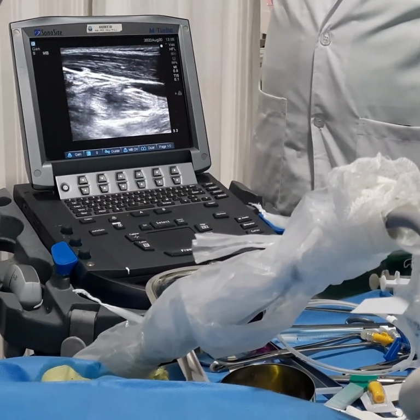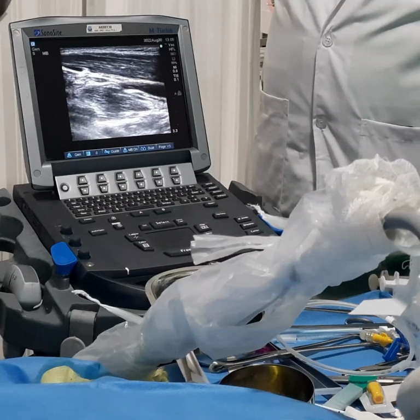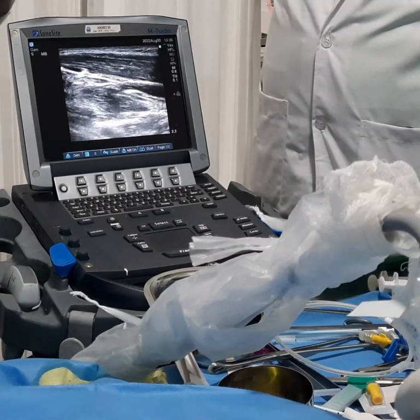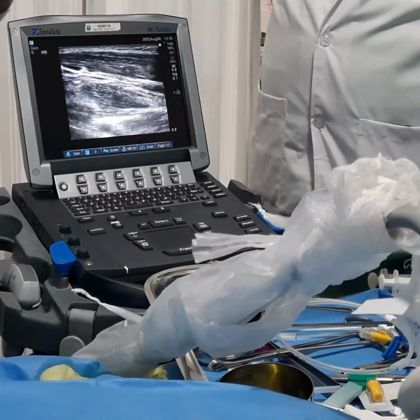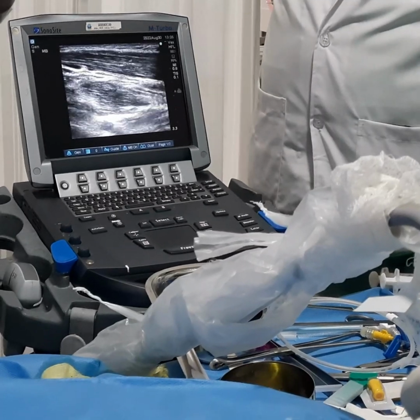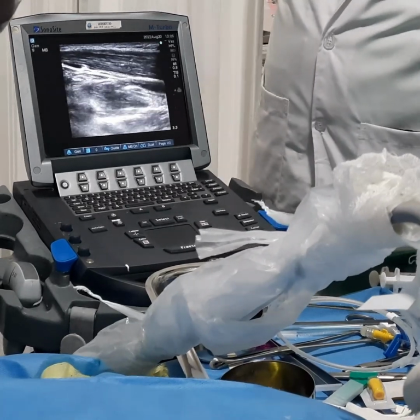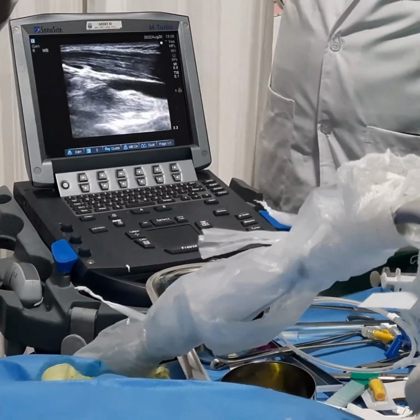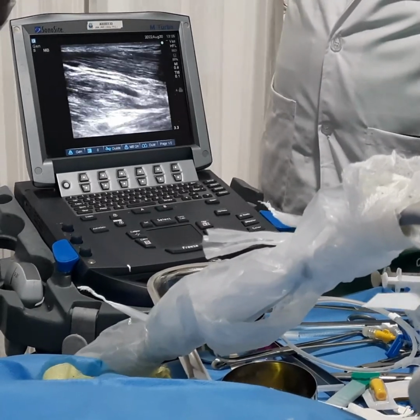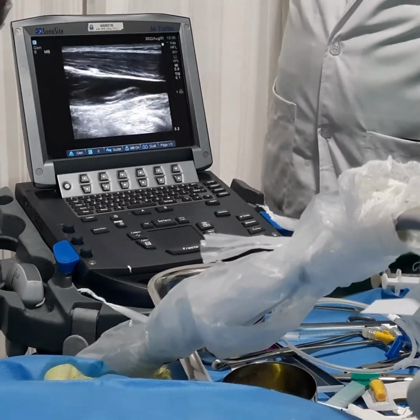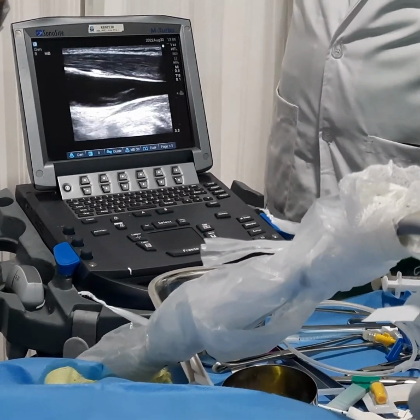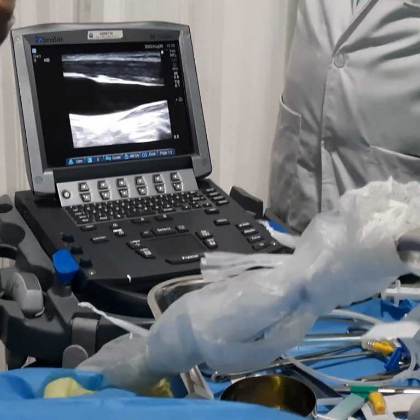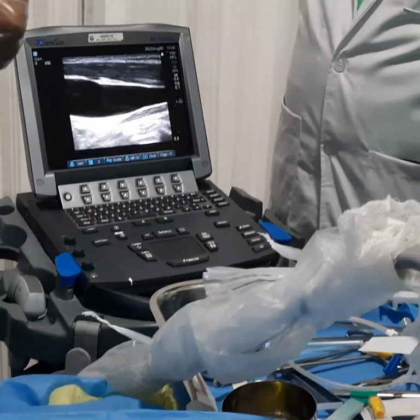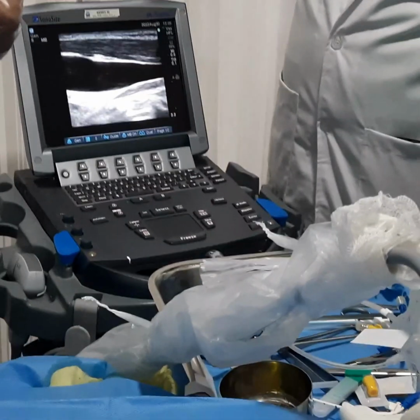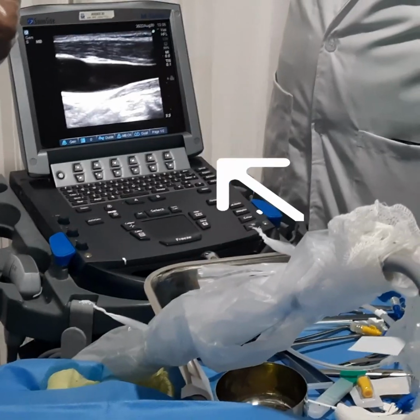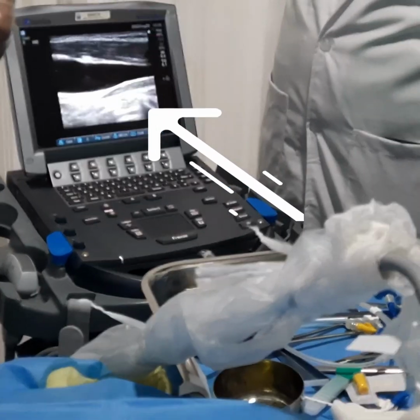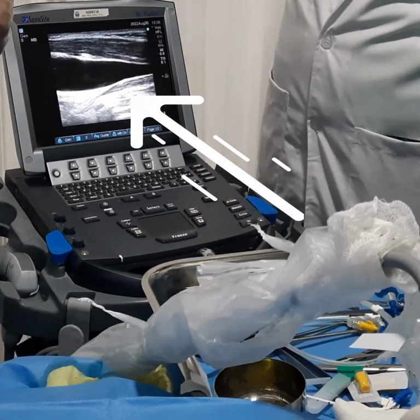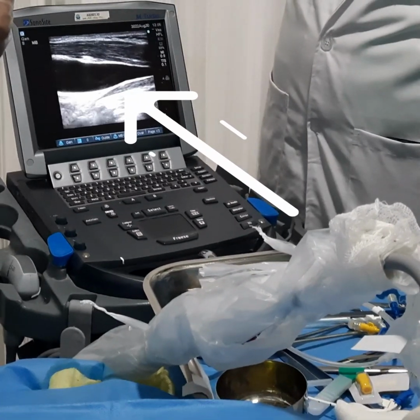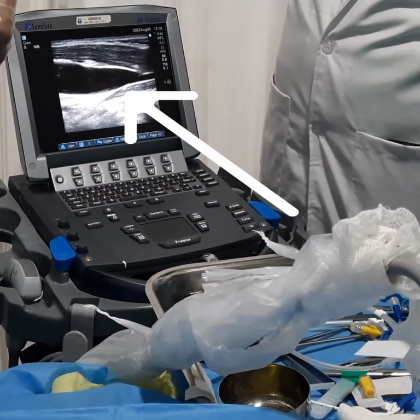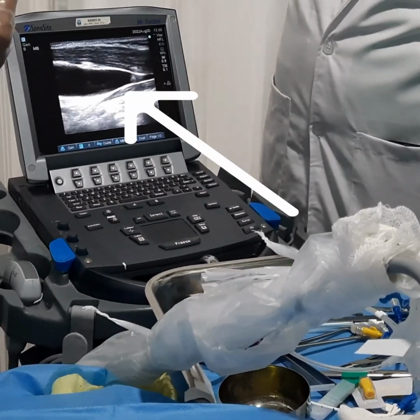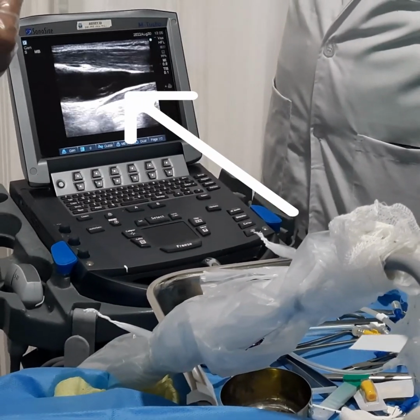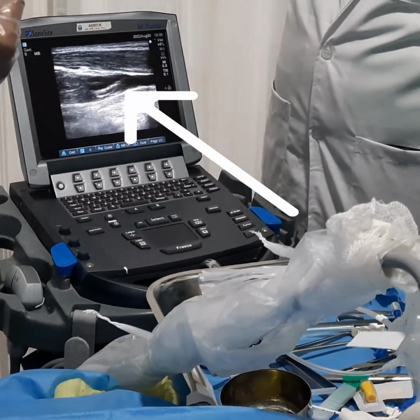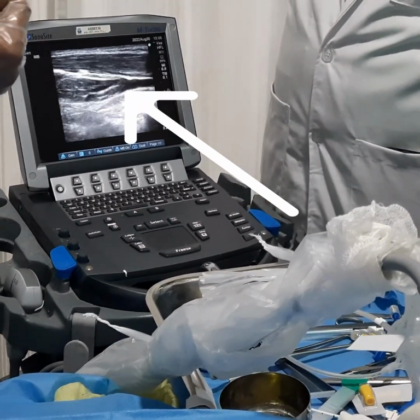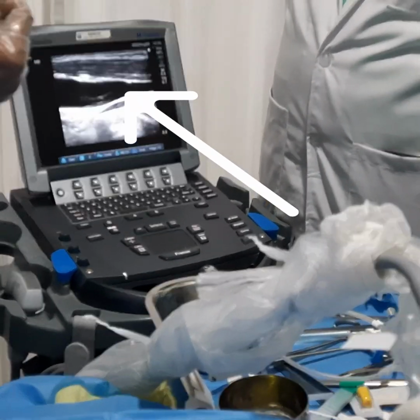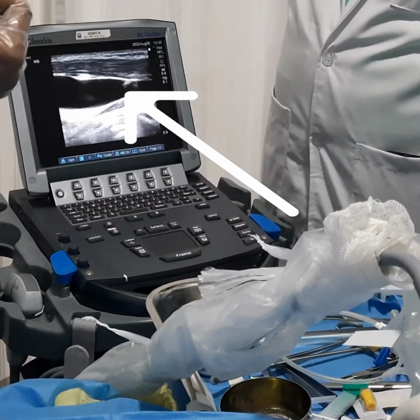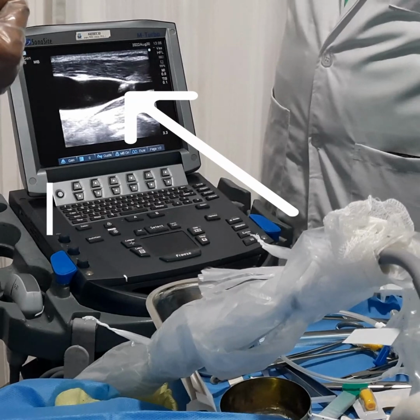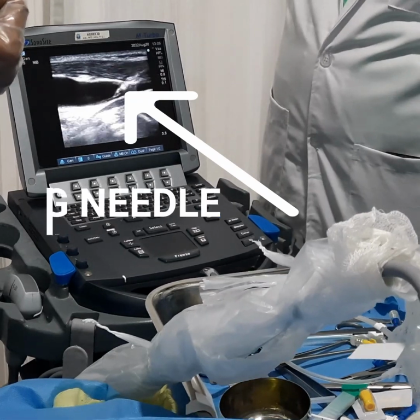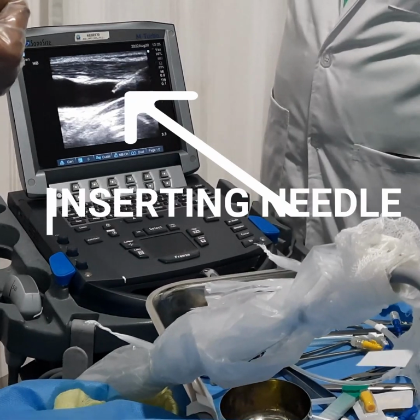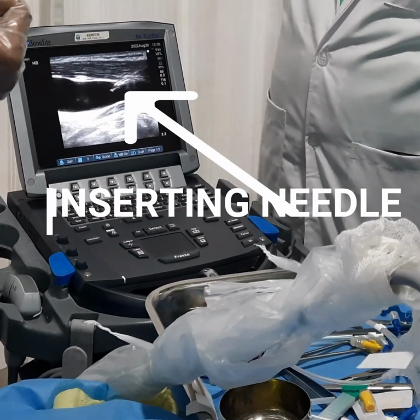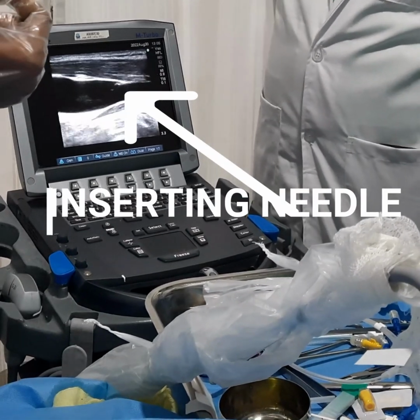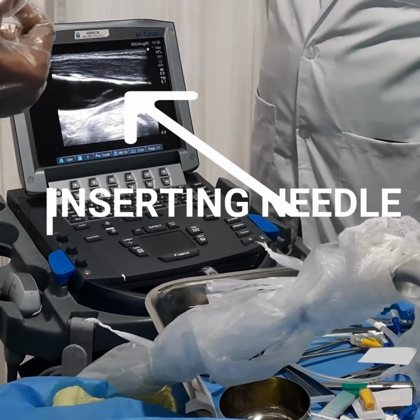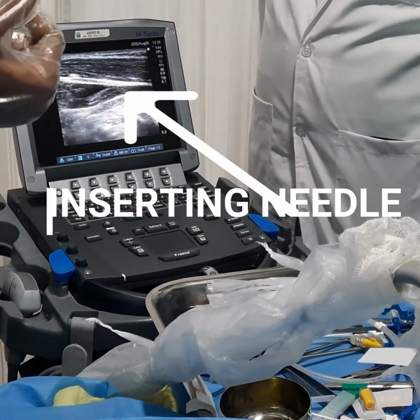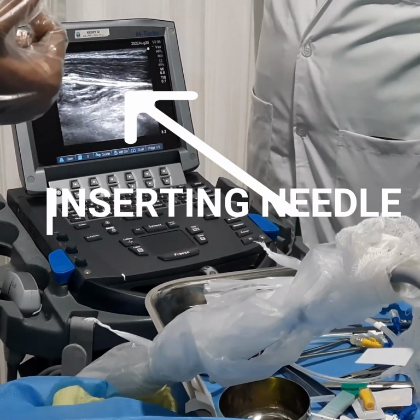Insert the needle in the direction of the probe. You can see the needle going directly inside the internal jugular vein. The needle position is indicated by the arrow mark shown on screen.